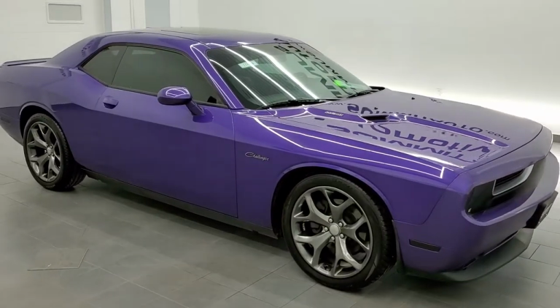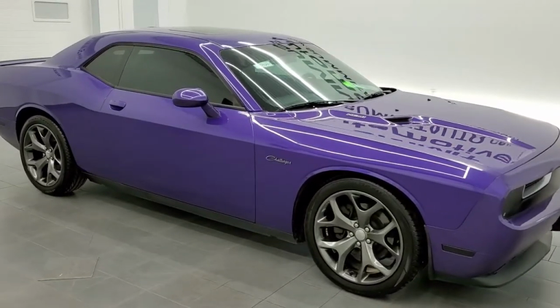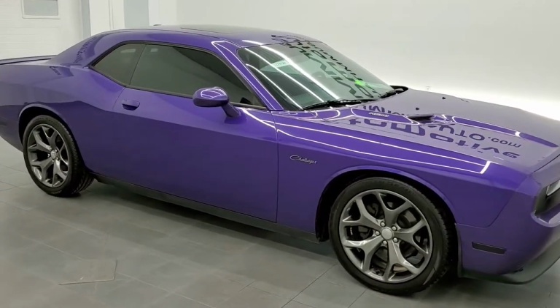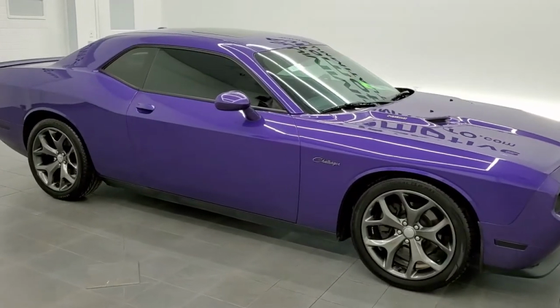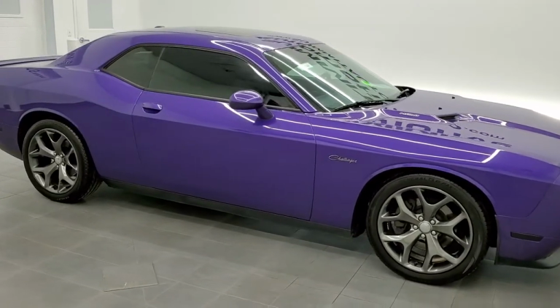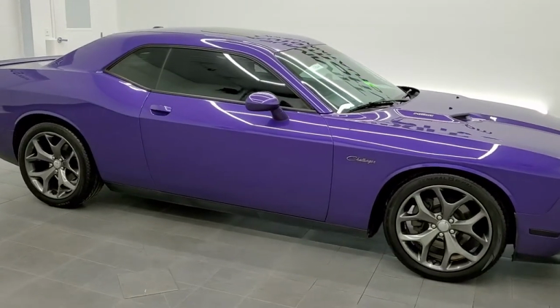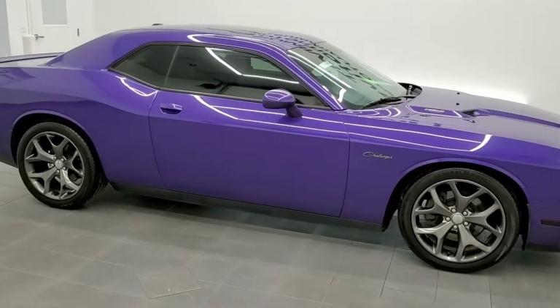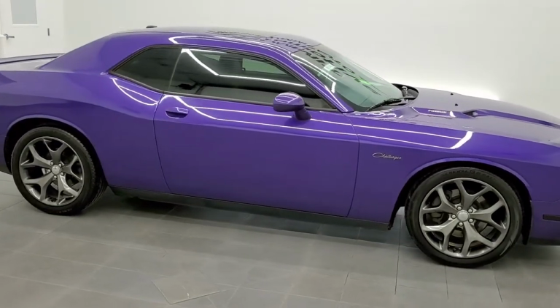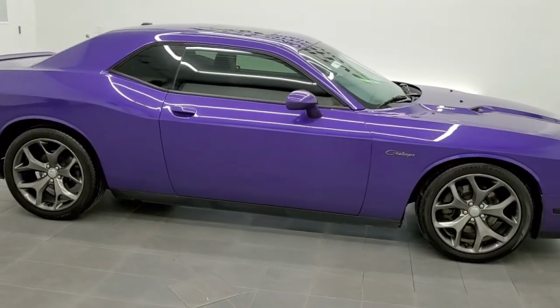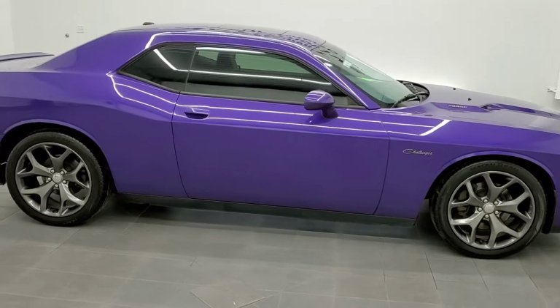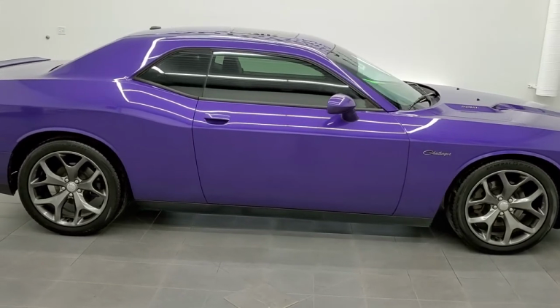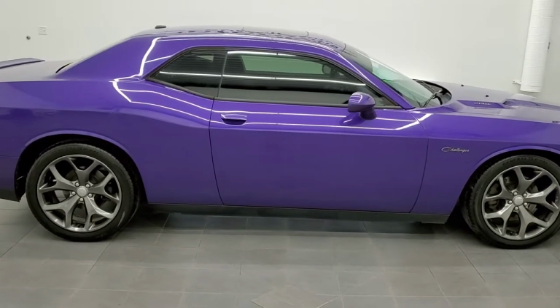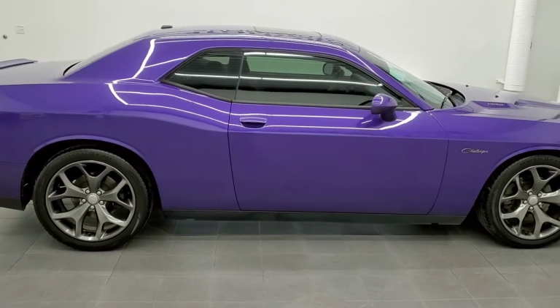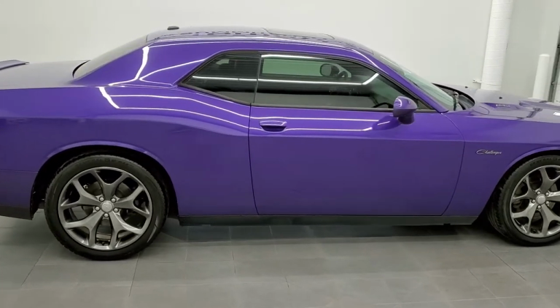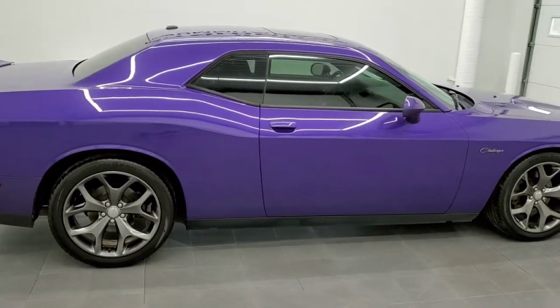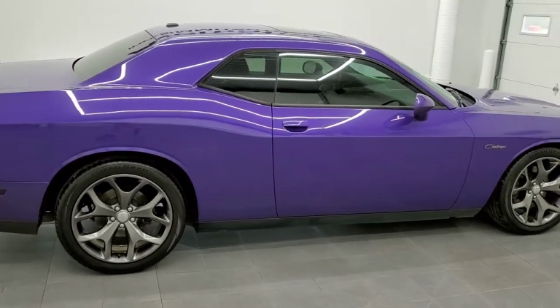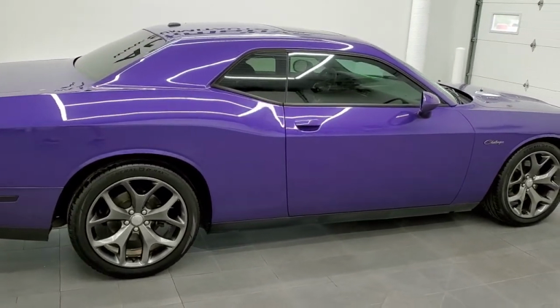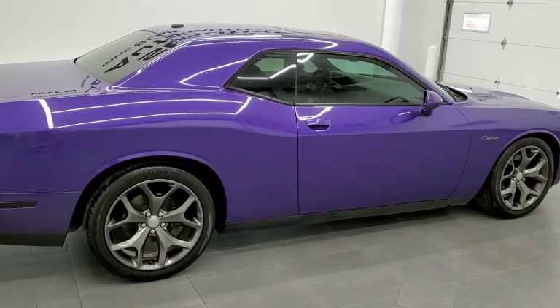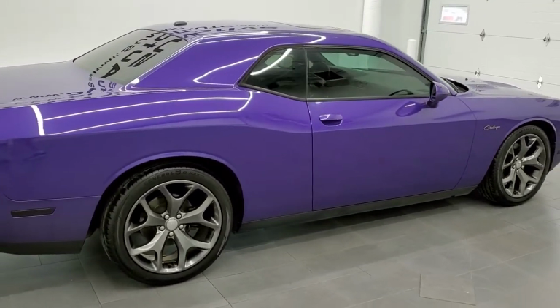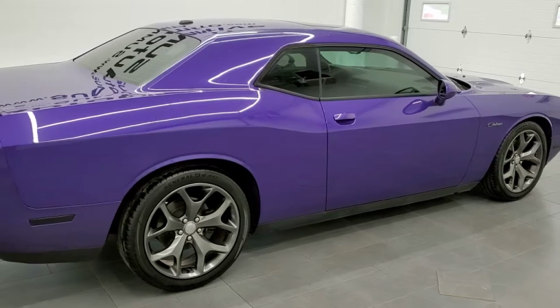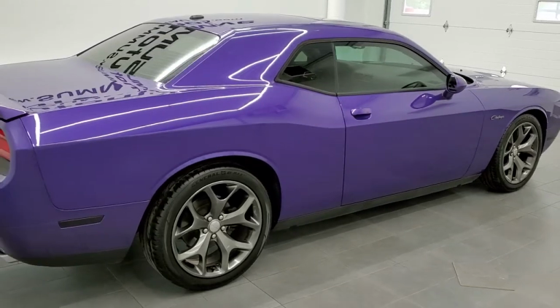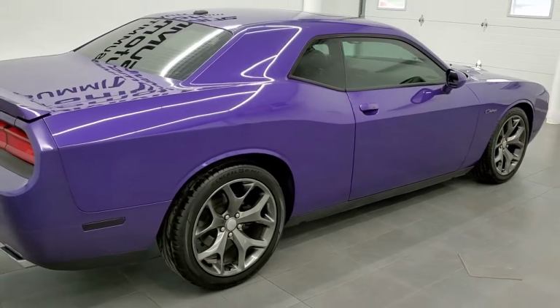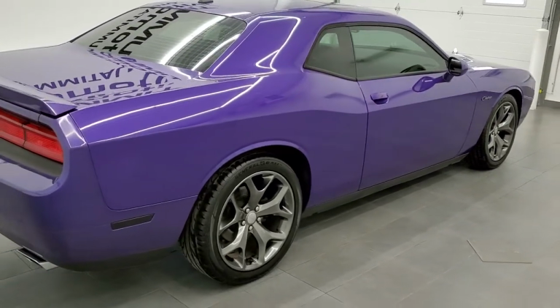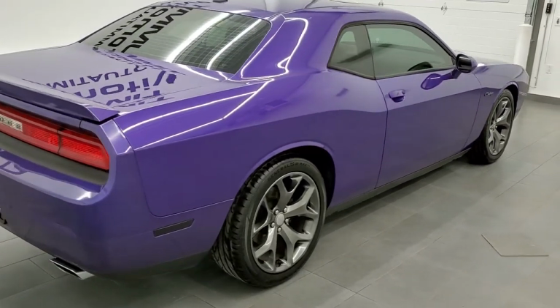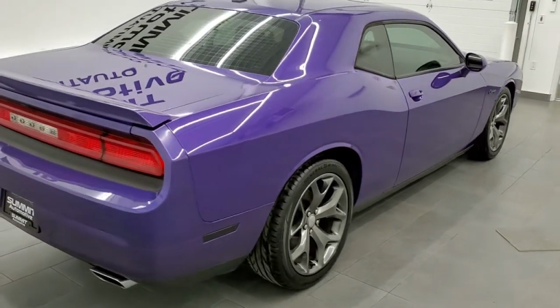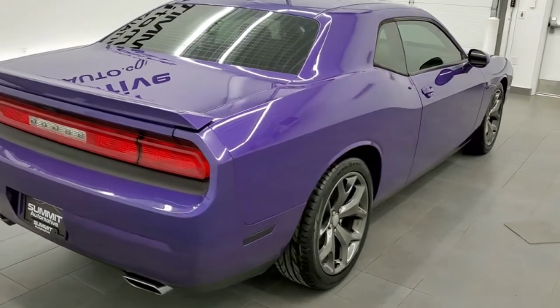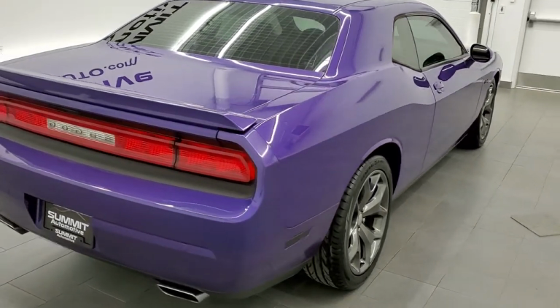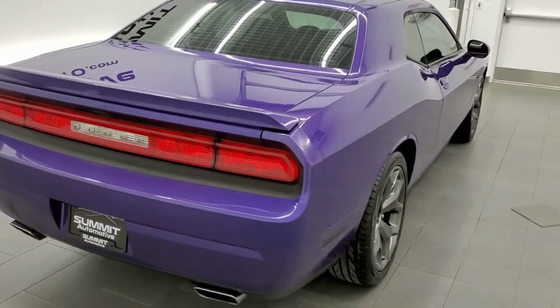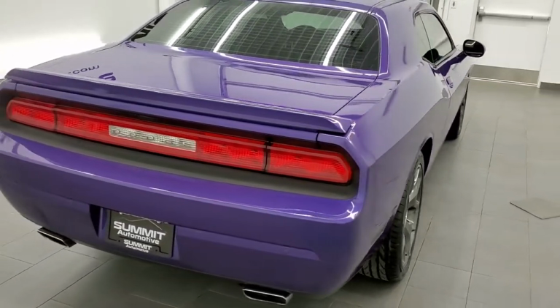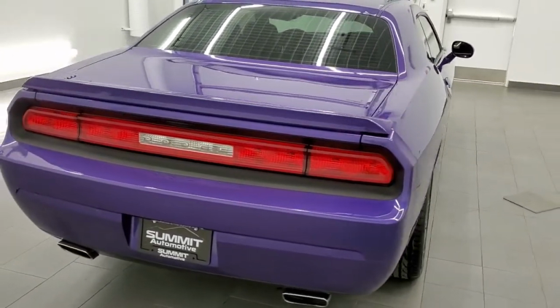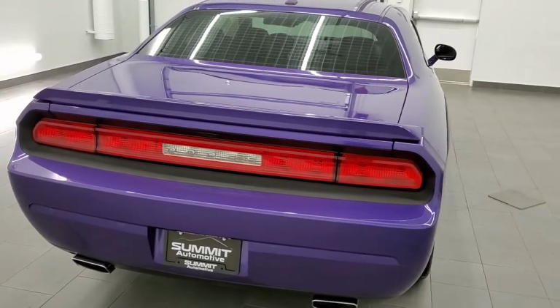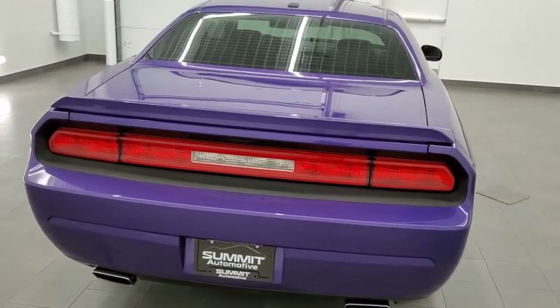This 2013 Dodge Challenger RT Classic in Plum Crazy Purple is stock number 11732Z. We are here at Summit Automotive in Fond du Lac, Wisconsin — near new and used sports car headquarters.